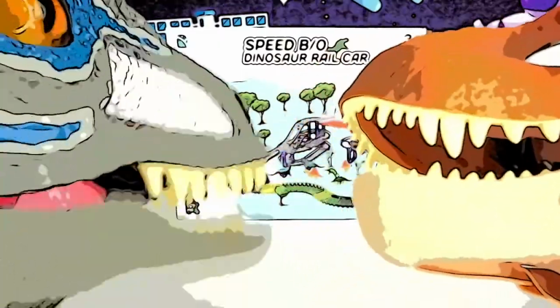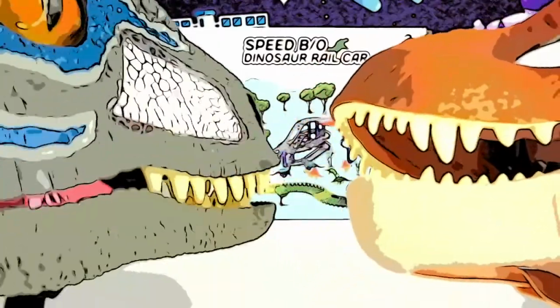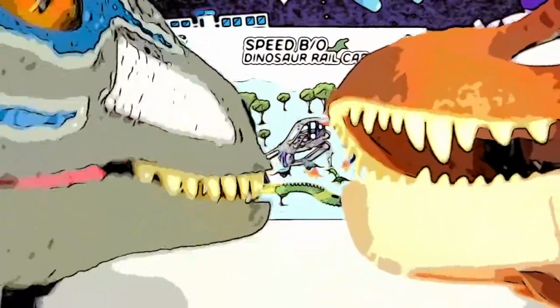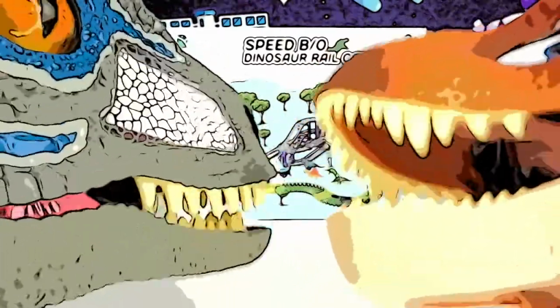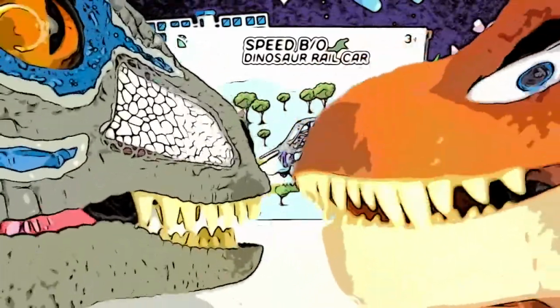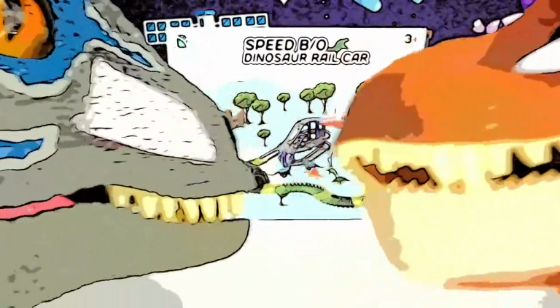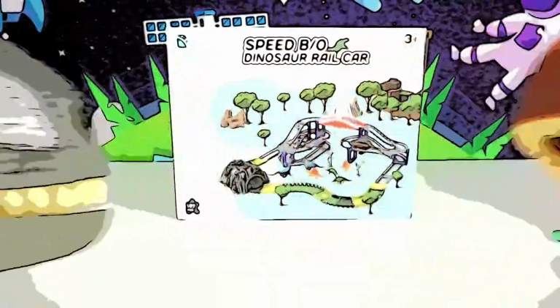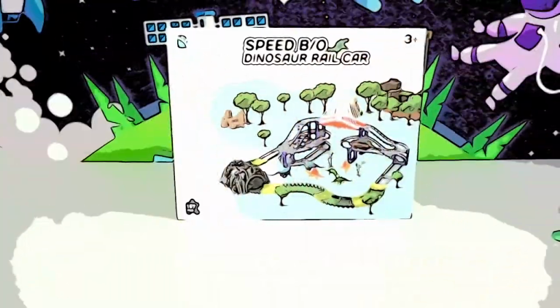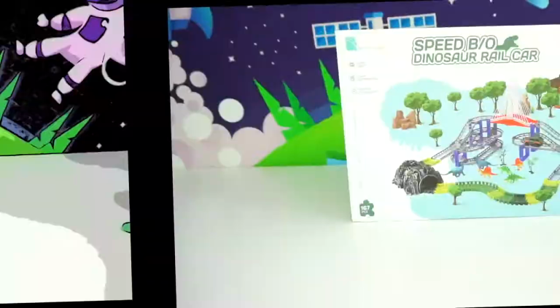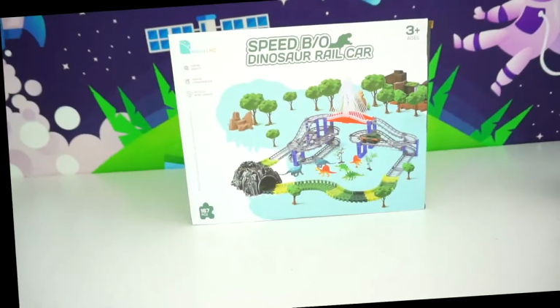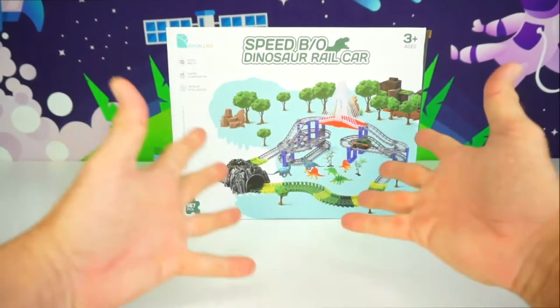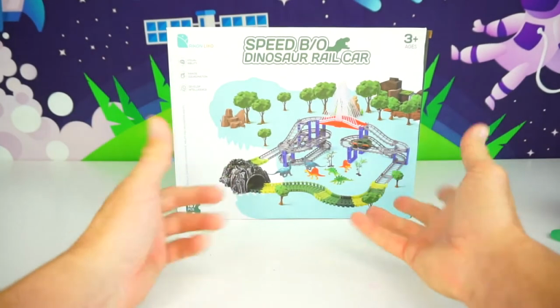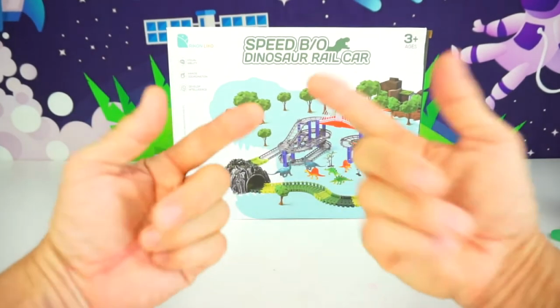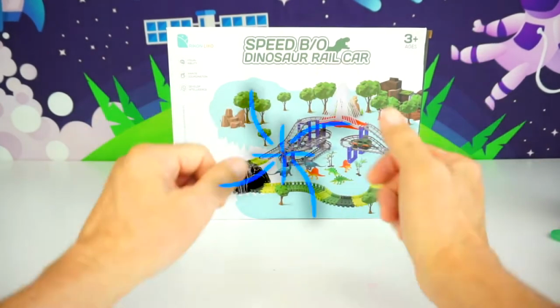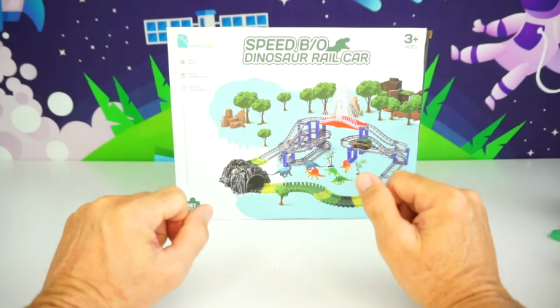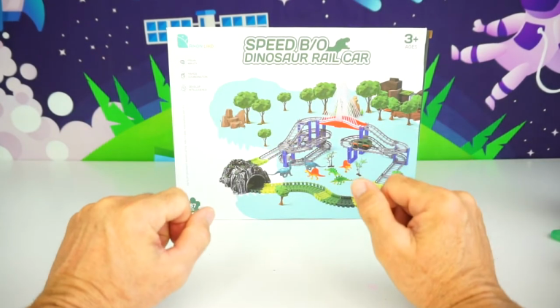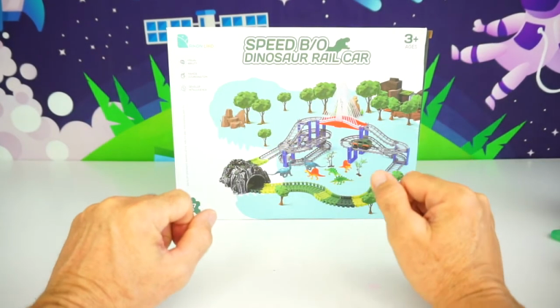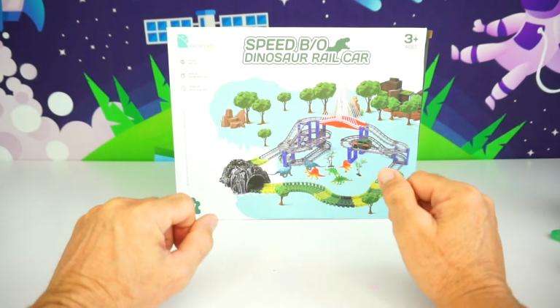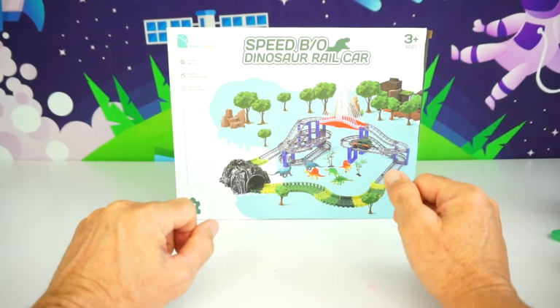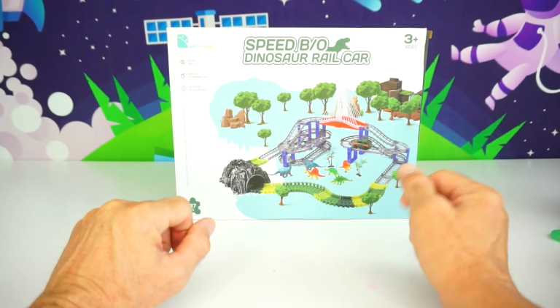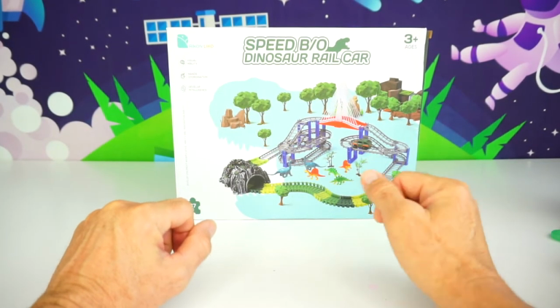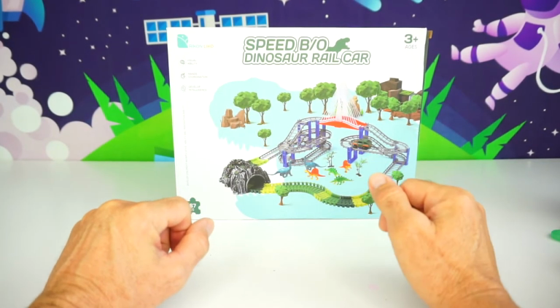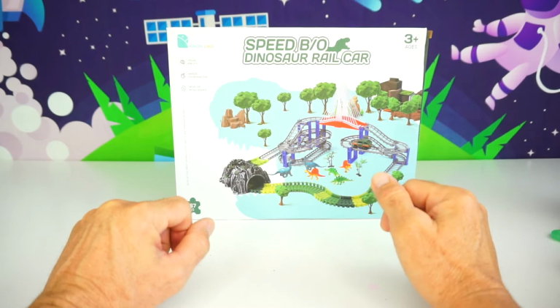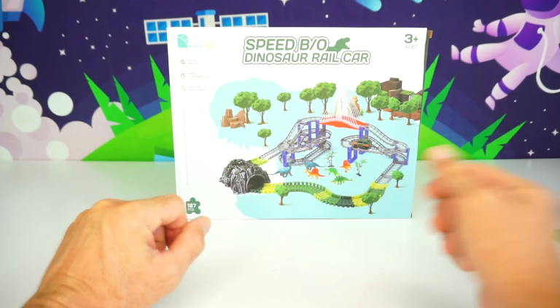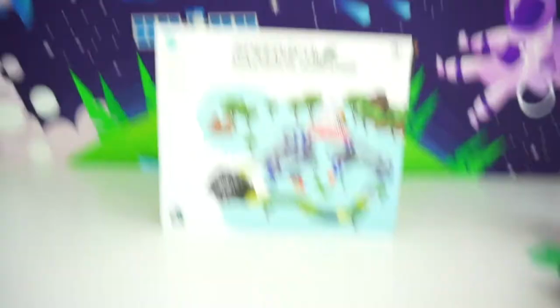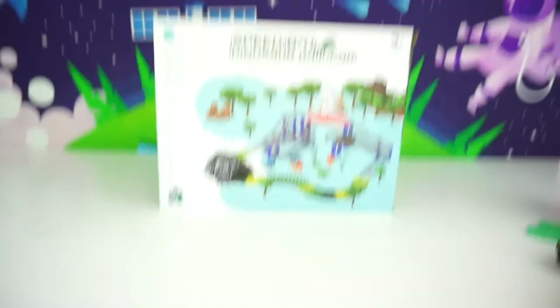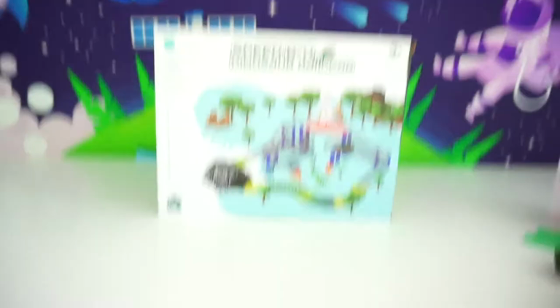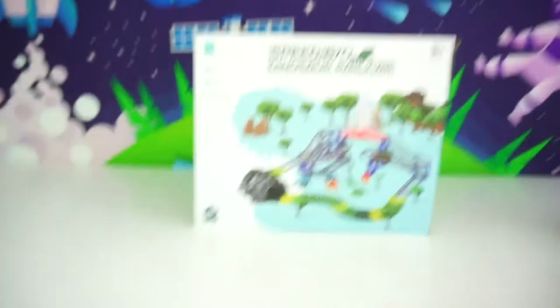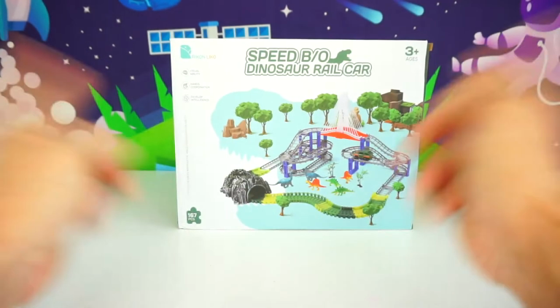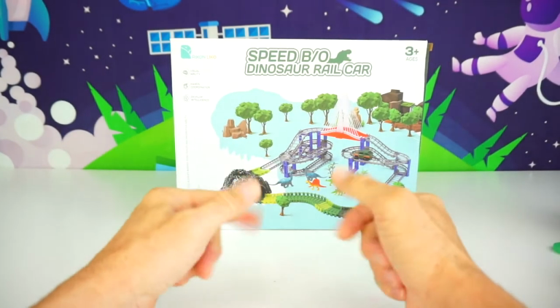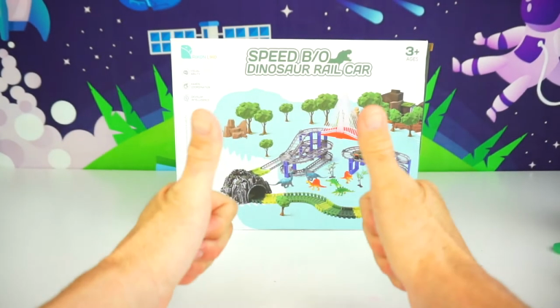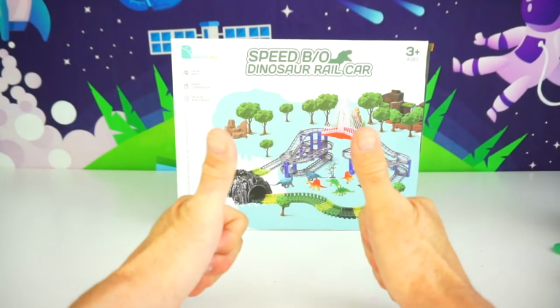Alright, see you later. Bye-bye. Greetings everyone. This is your Toy Commander, and are you guys ready for today's mission? Great, so am I.